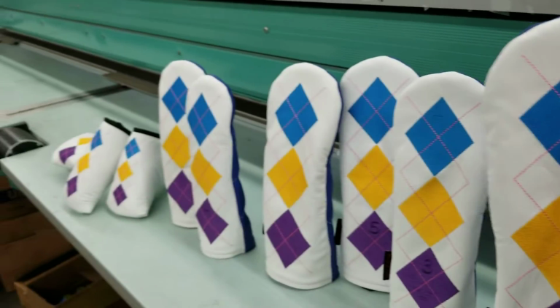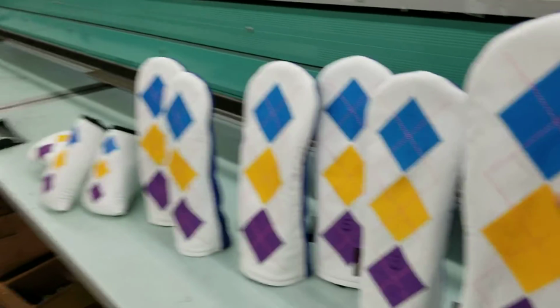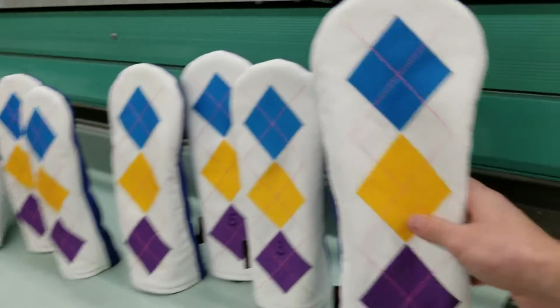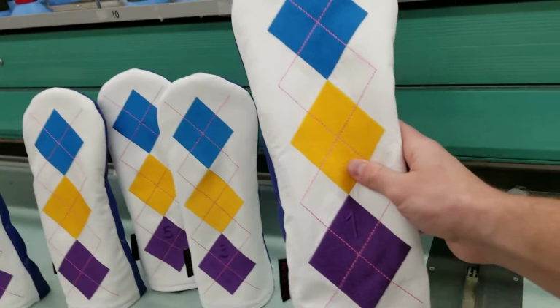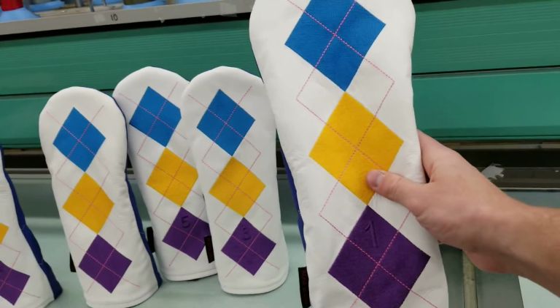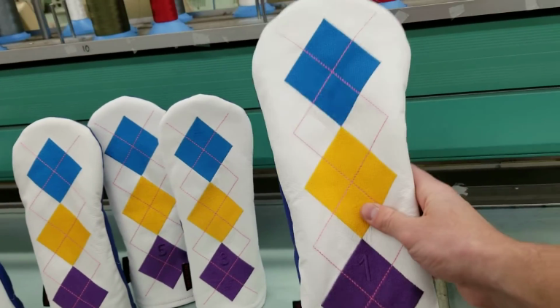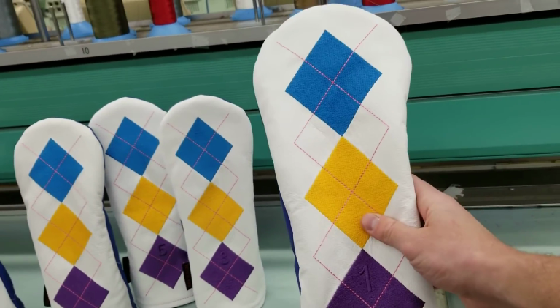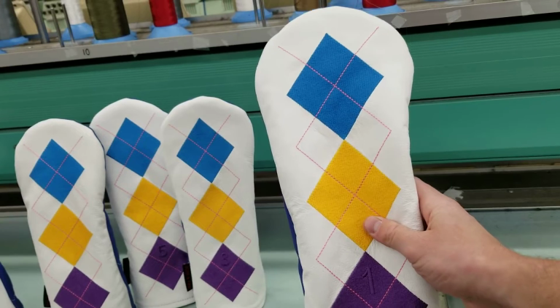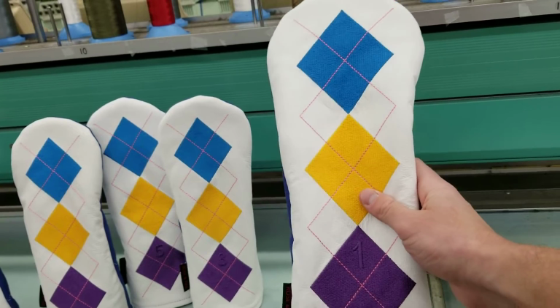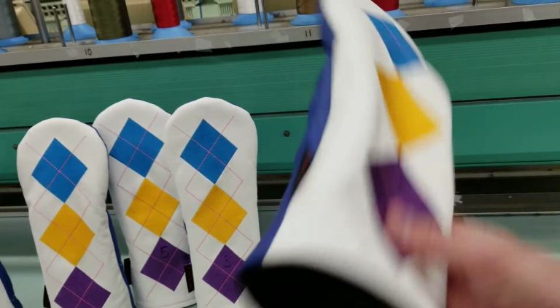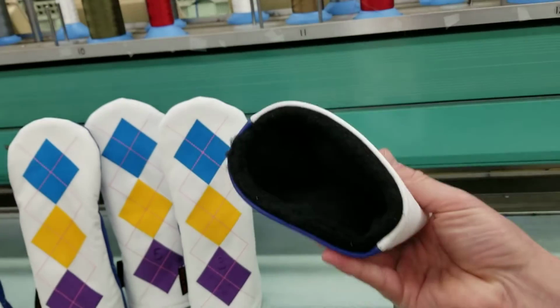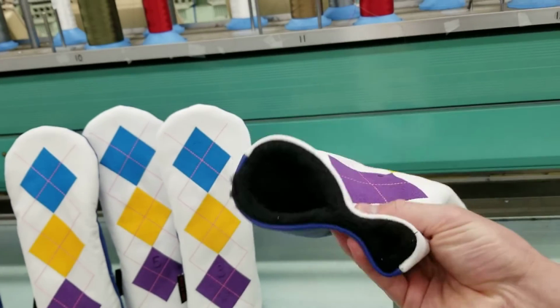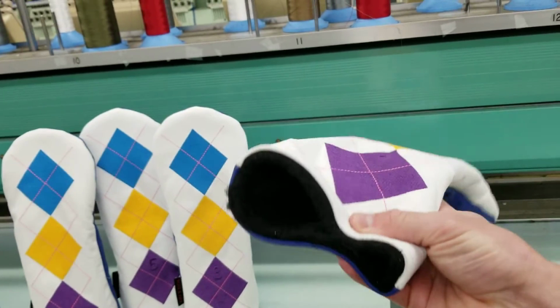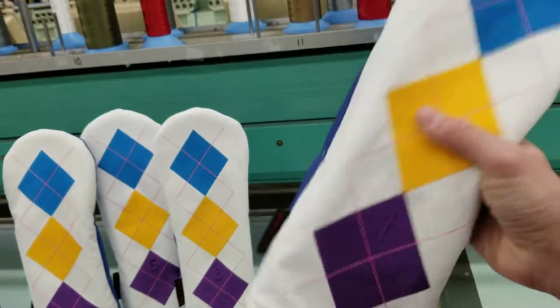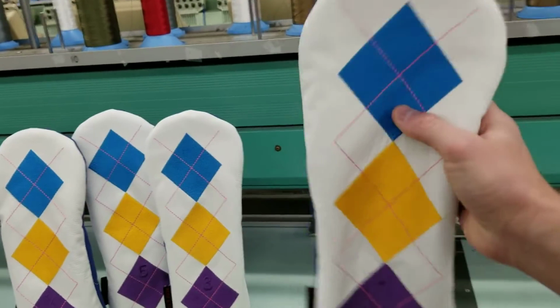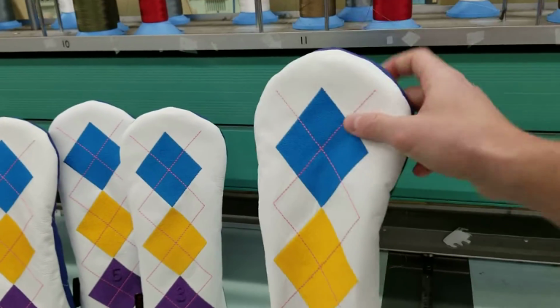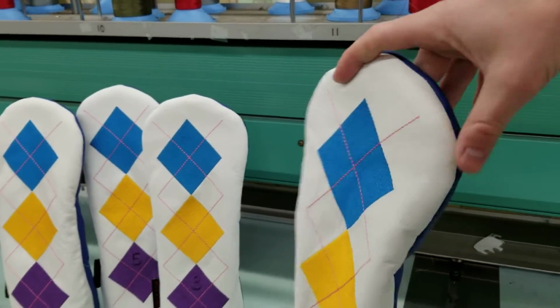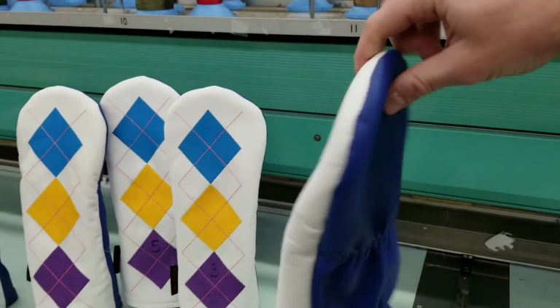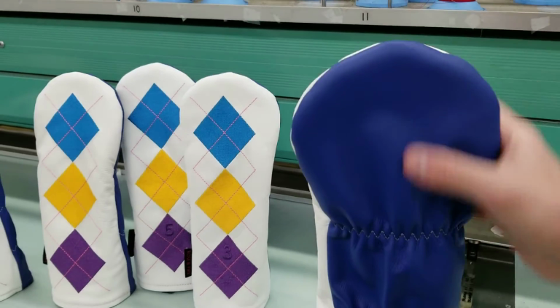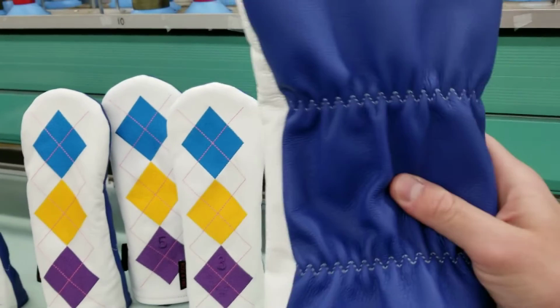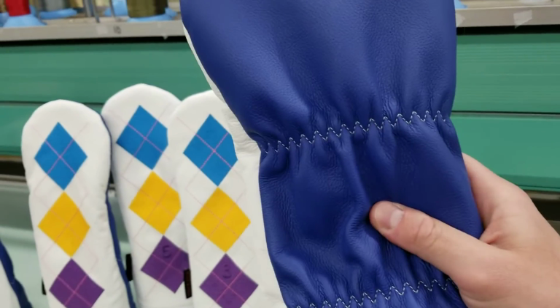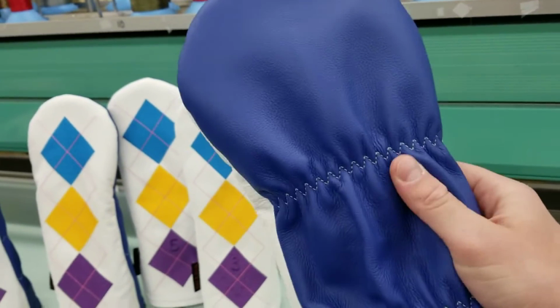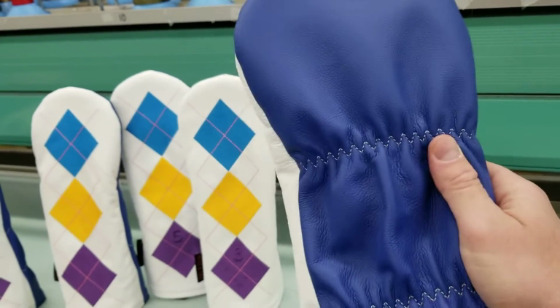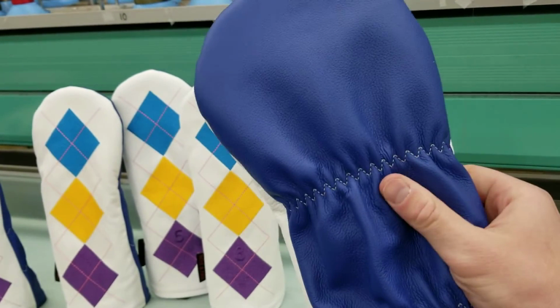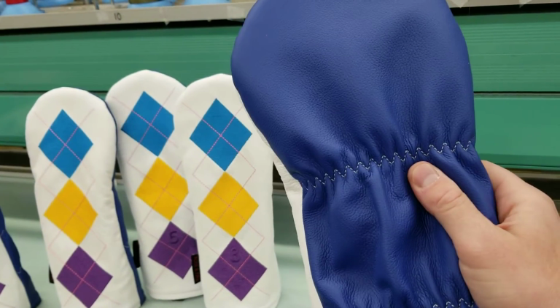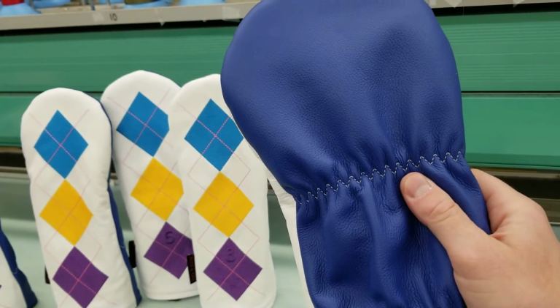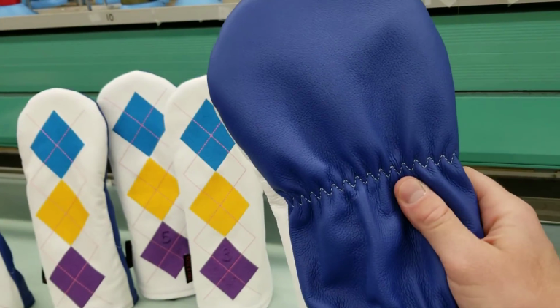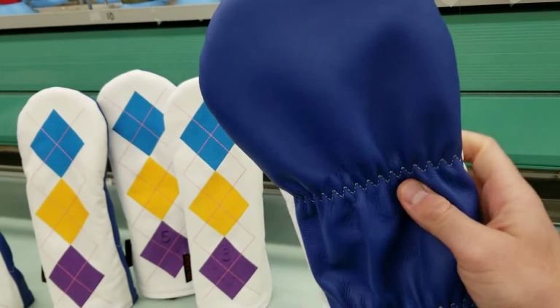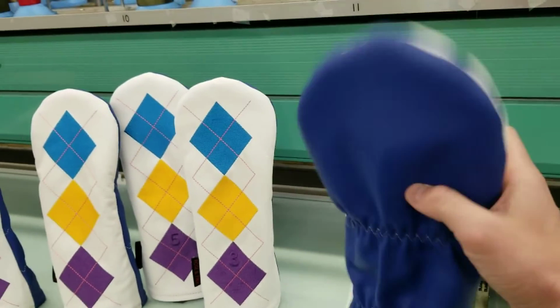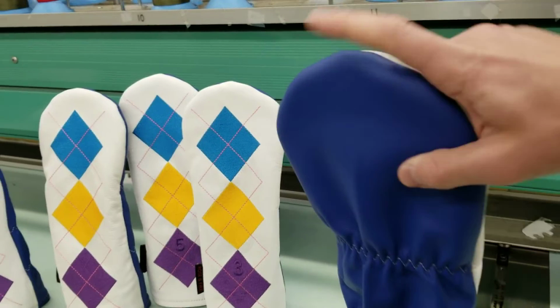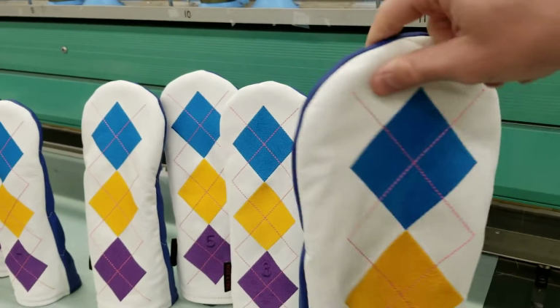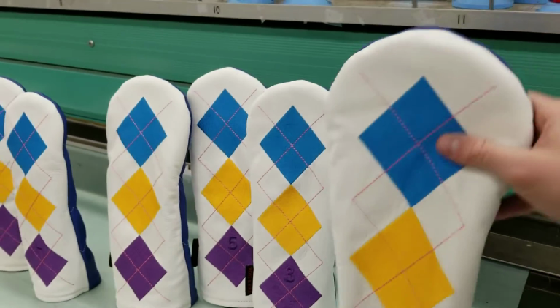You get the matching set. This is the driver's size, guaranteed to fit all 460cc club heads. Like all of our covers, it has a nice soft padded inner liner for great club head protection. It also has zigzag stitching on the reverse, which holds down the elastic, so it's going to be nice and secure as well.